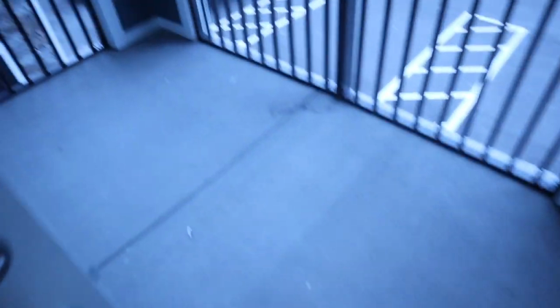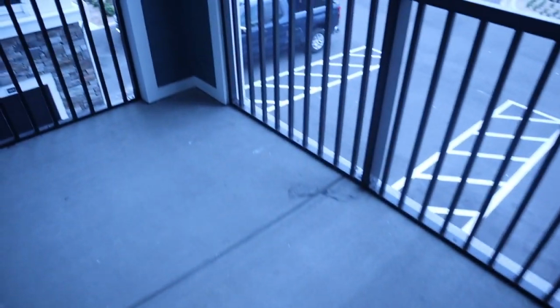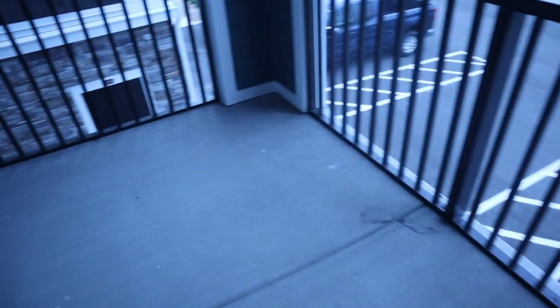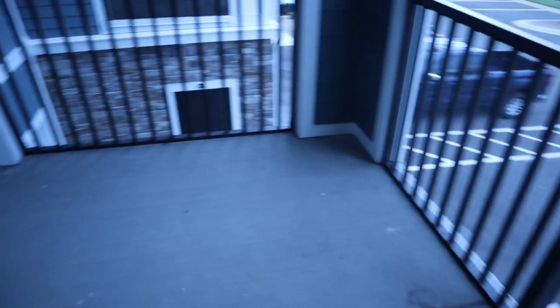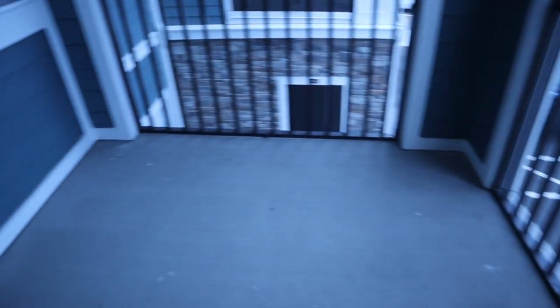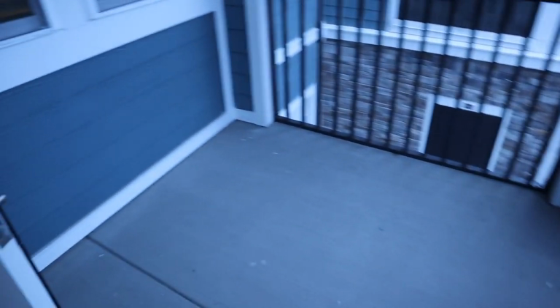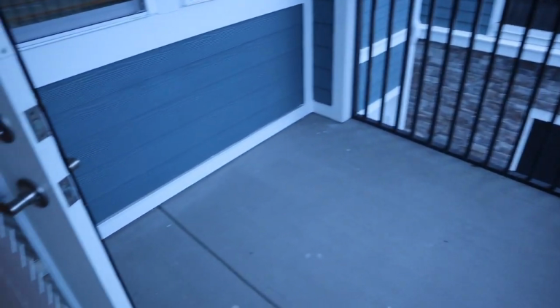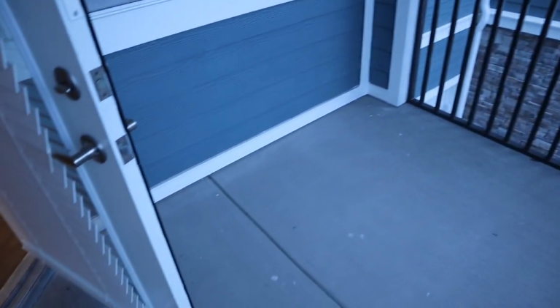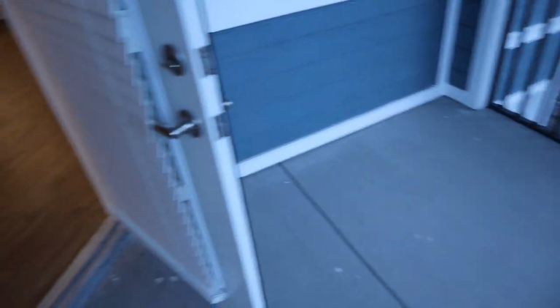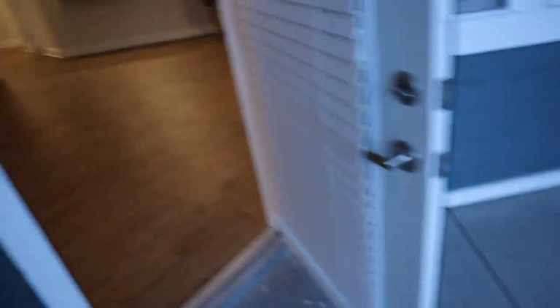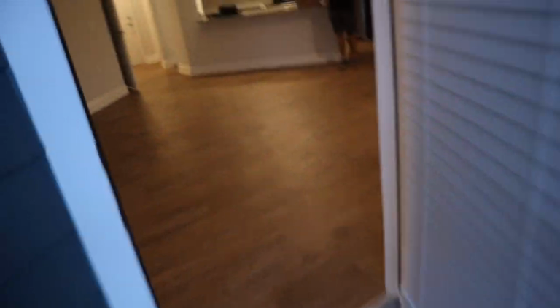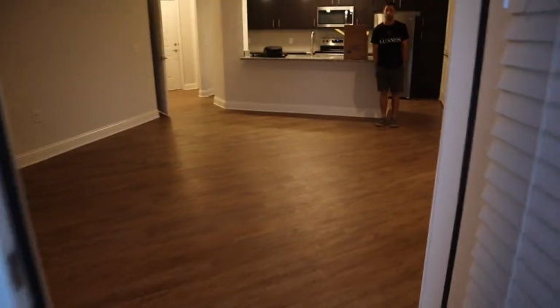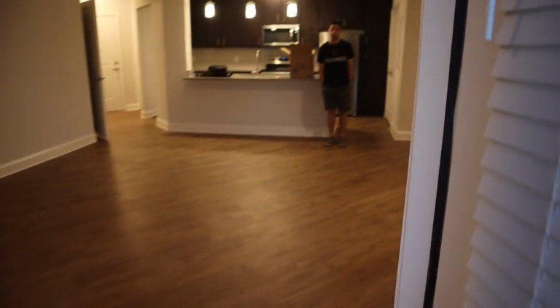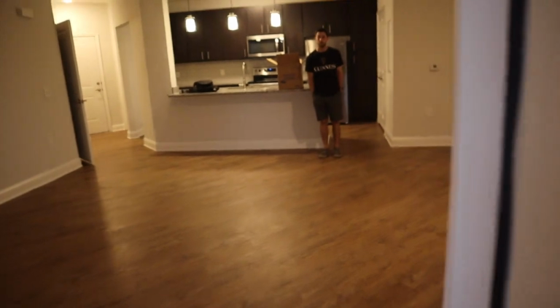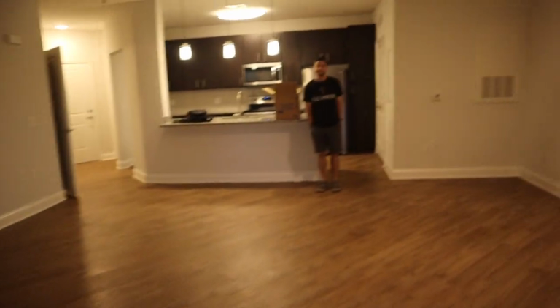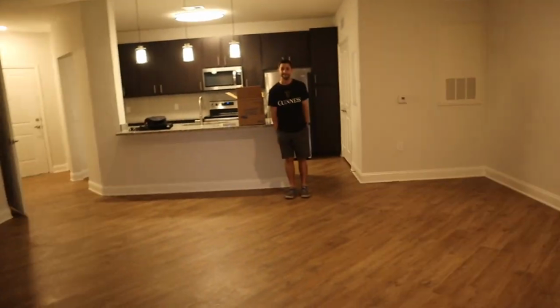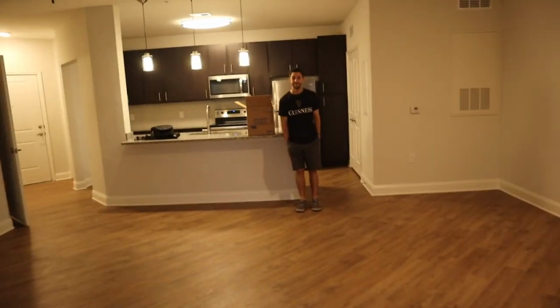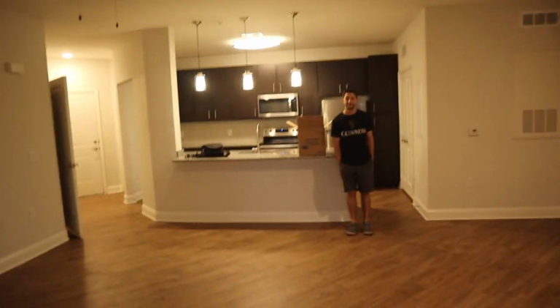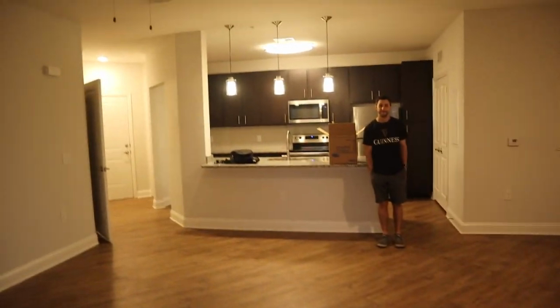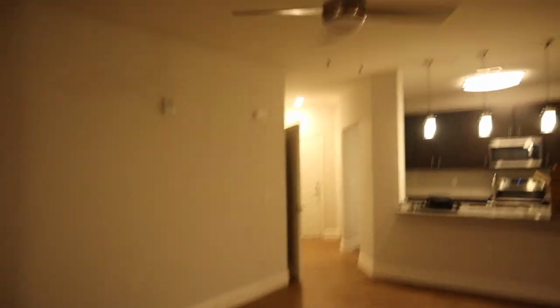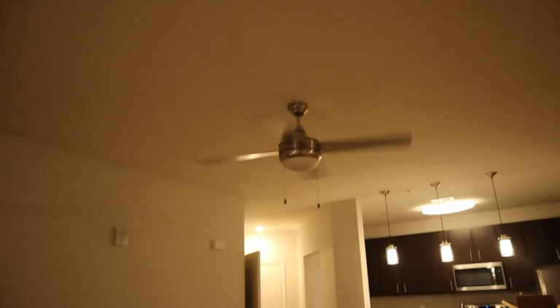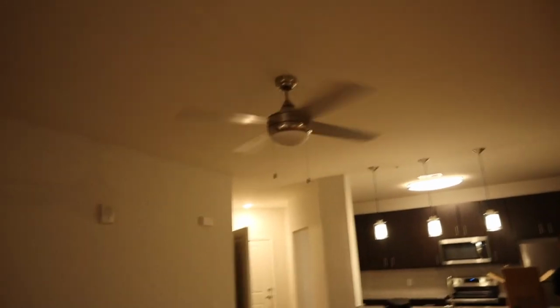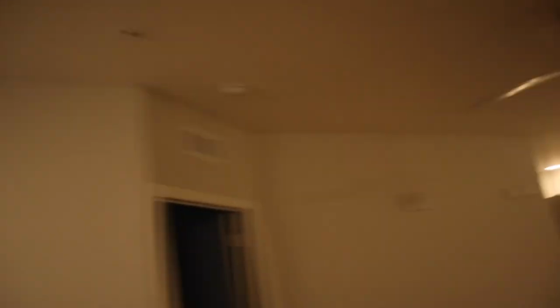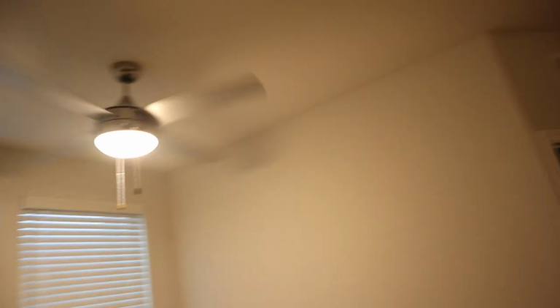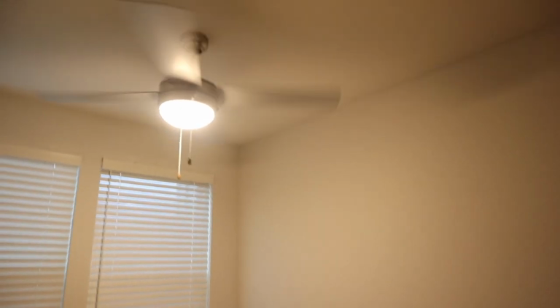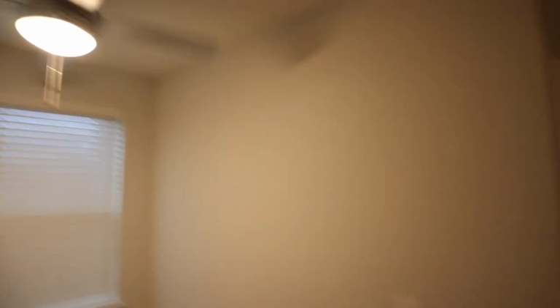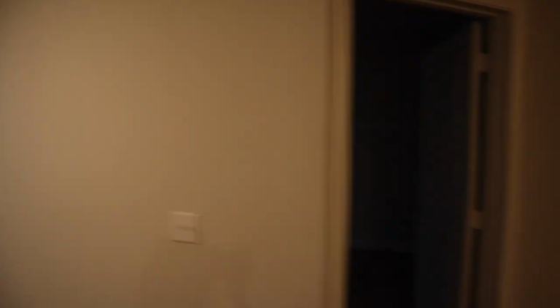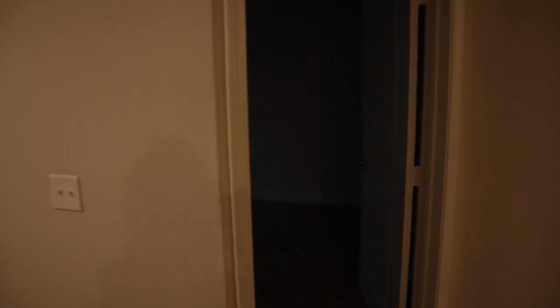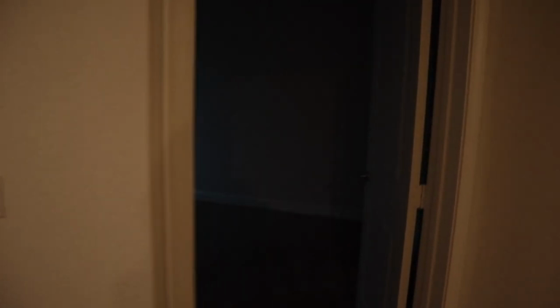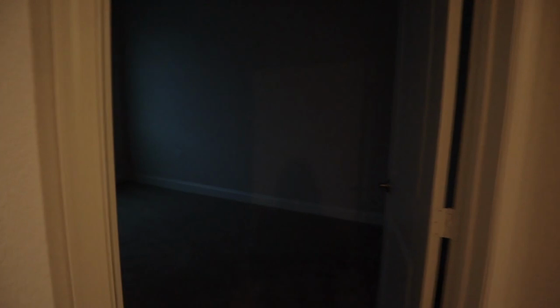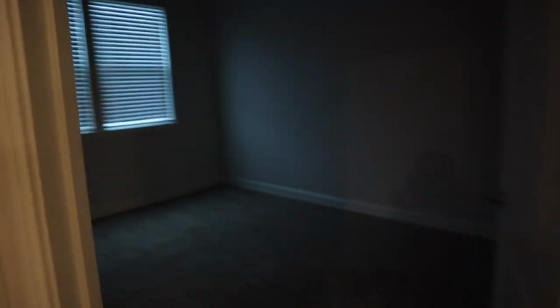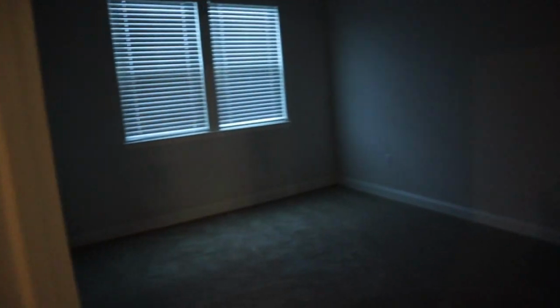Nice little patio. Ceiling fans, and here's the room.